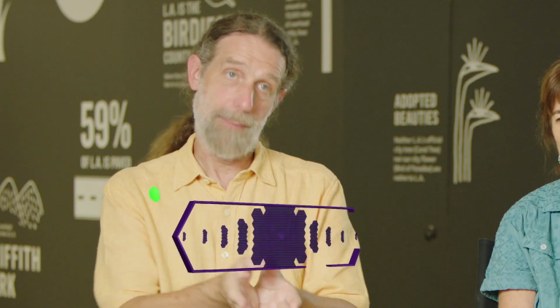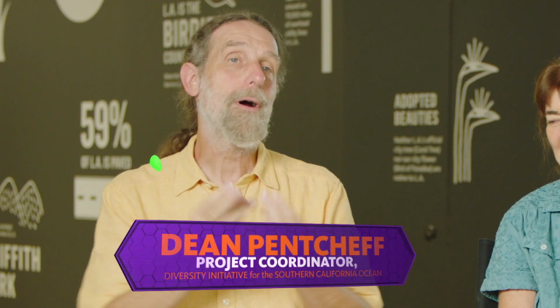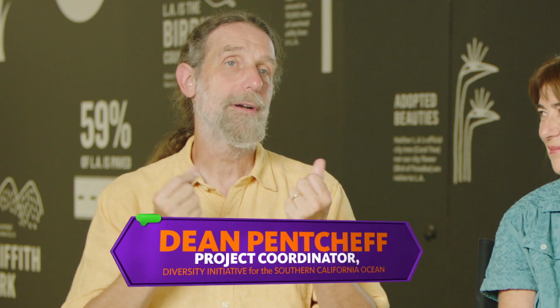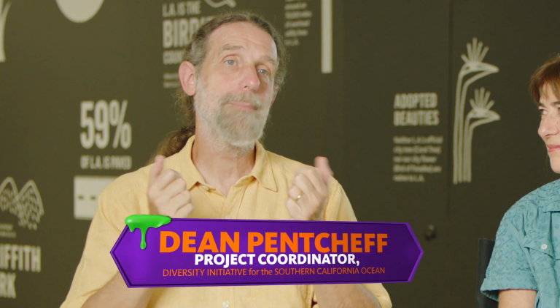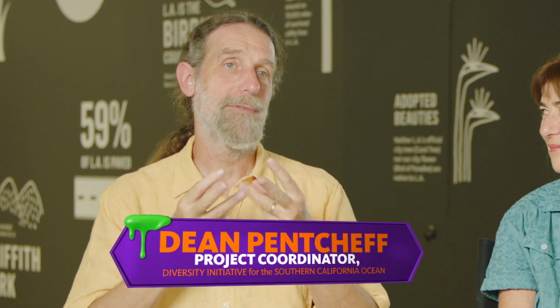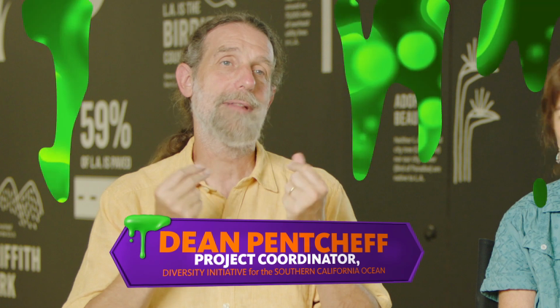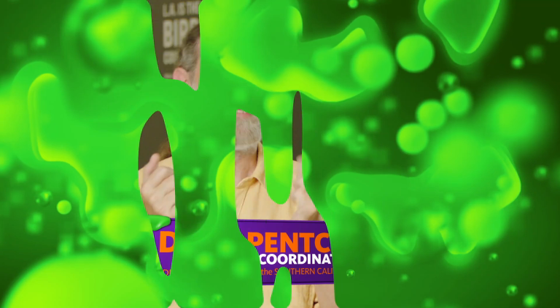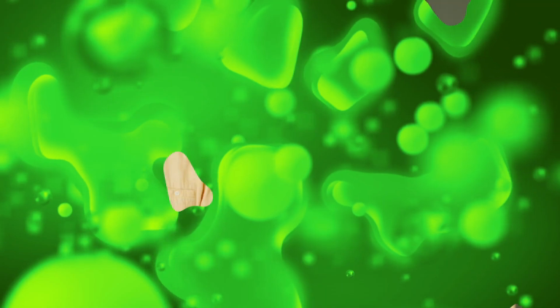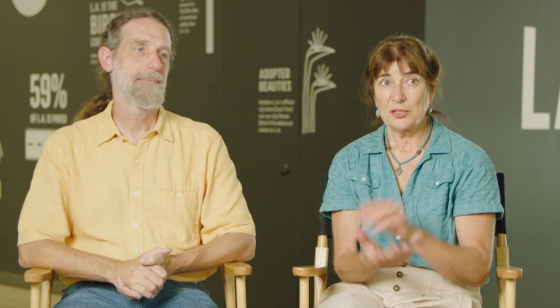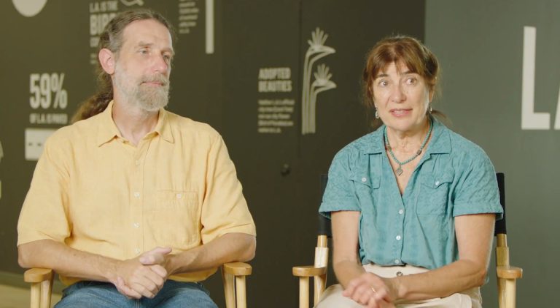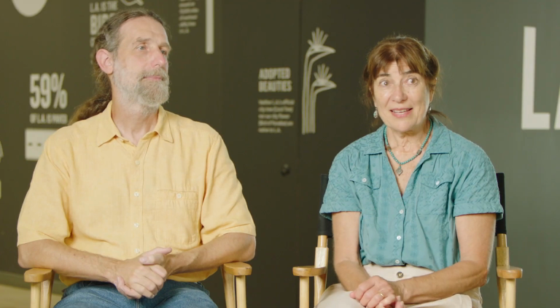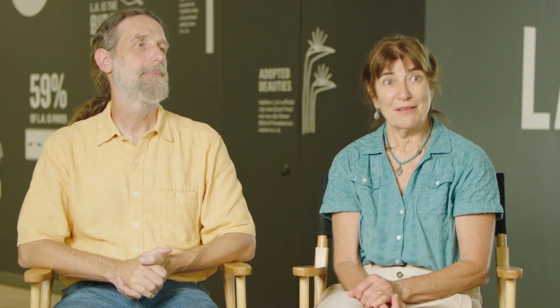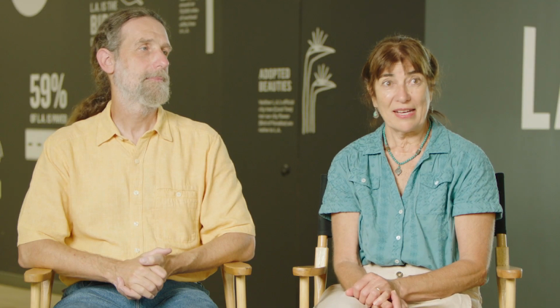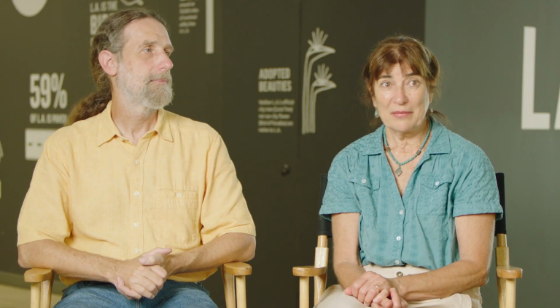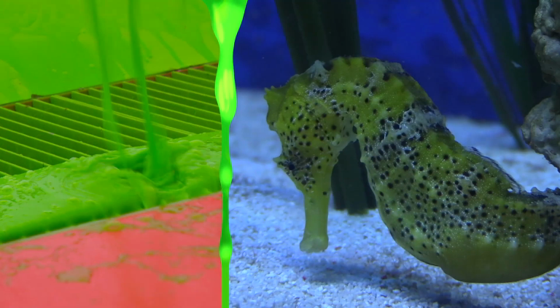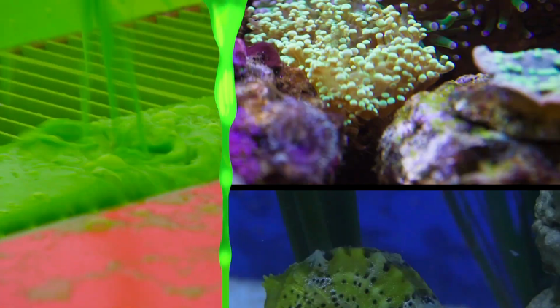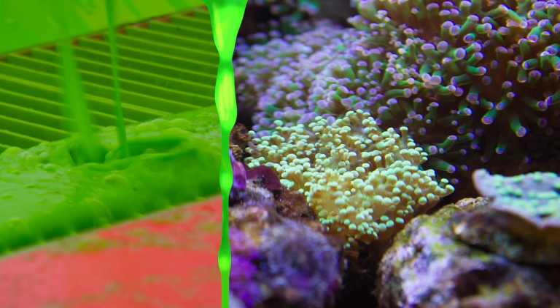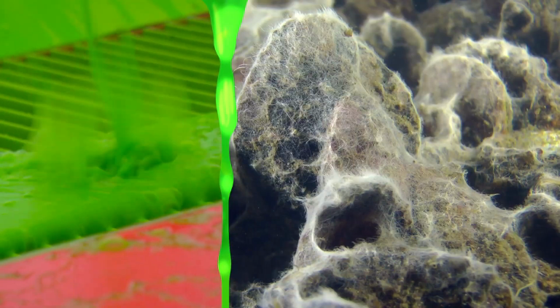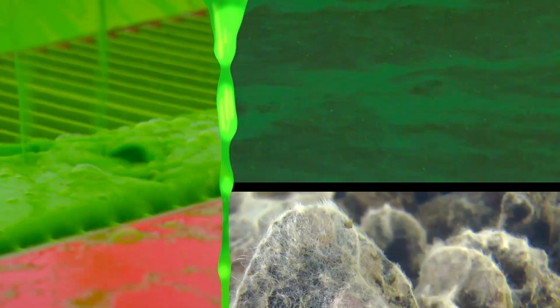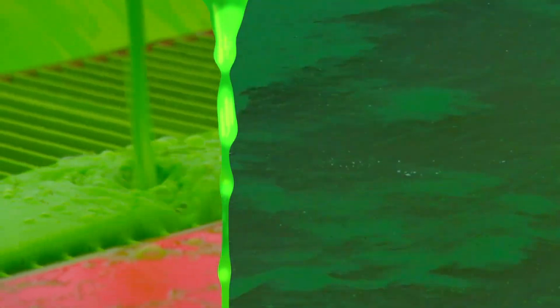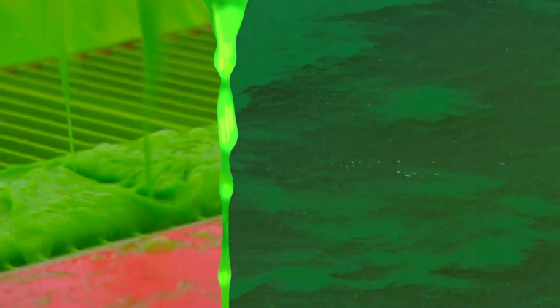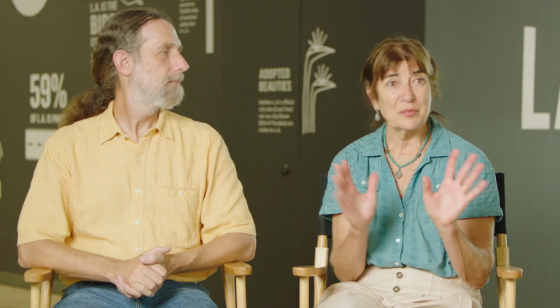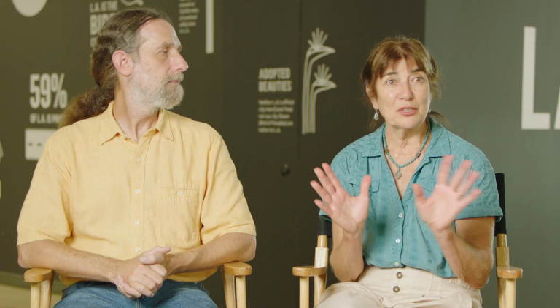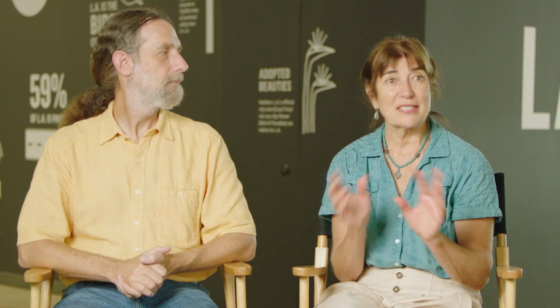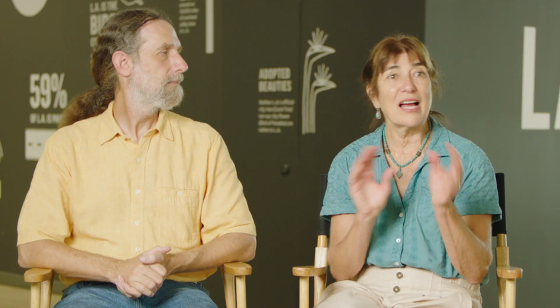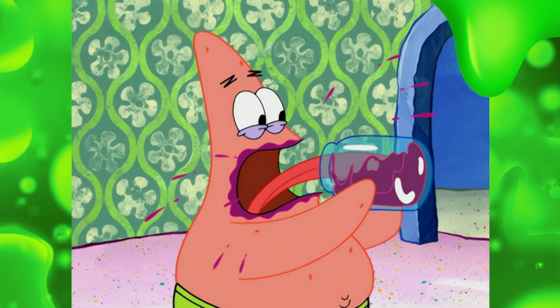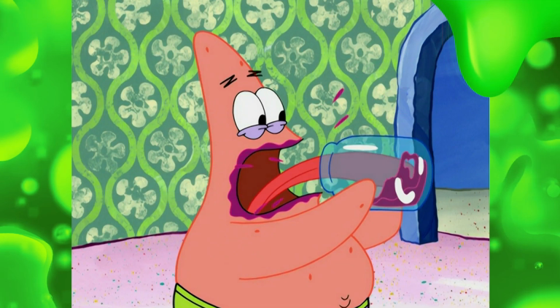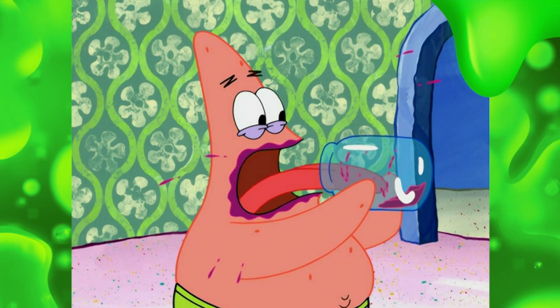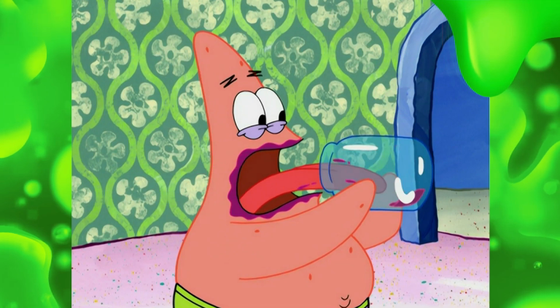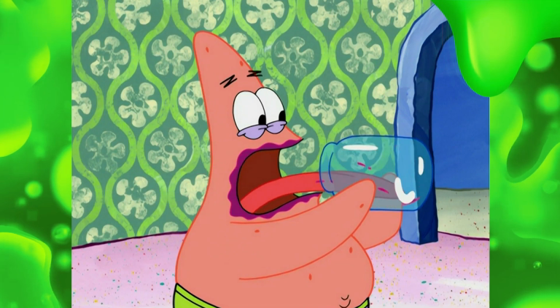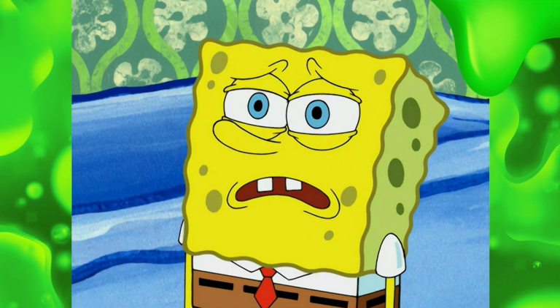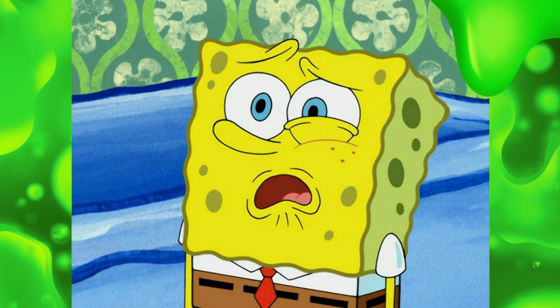Some of them are very slippery and very slimy. Pretty much everything has to have slime — animals, plants, fungi, algae — everybody produces slime and it's kind of gross.